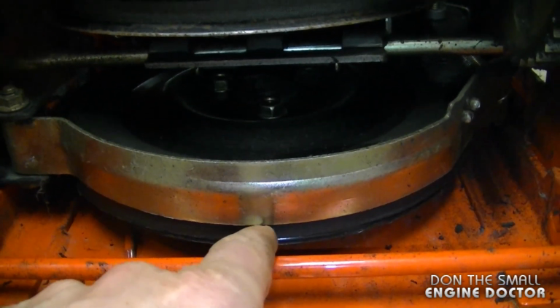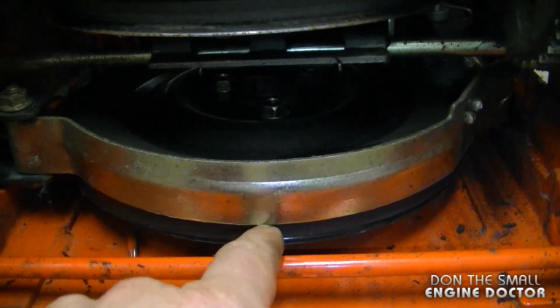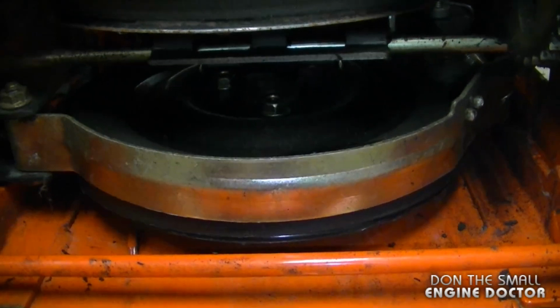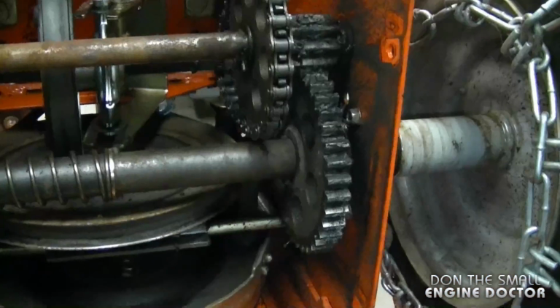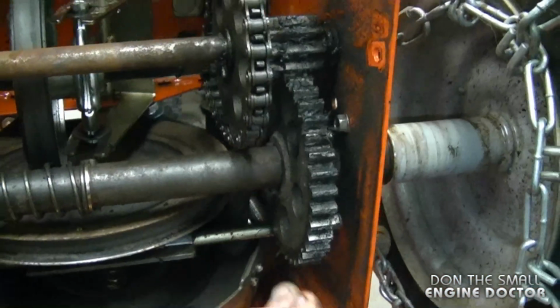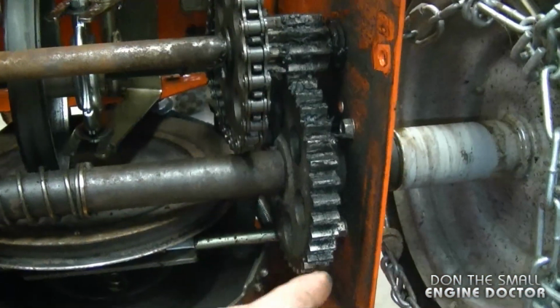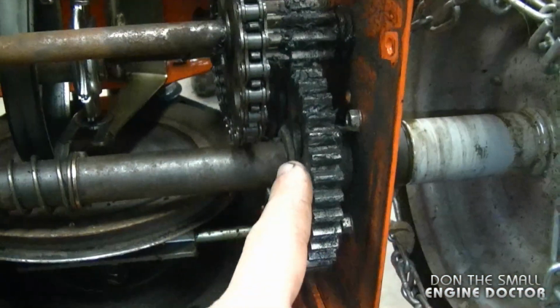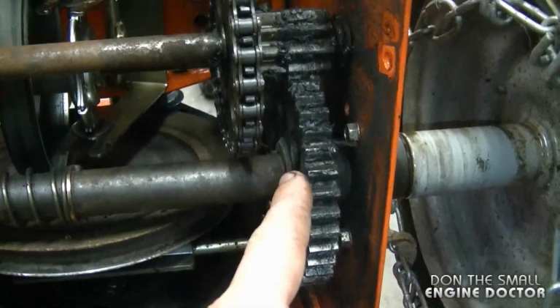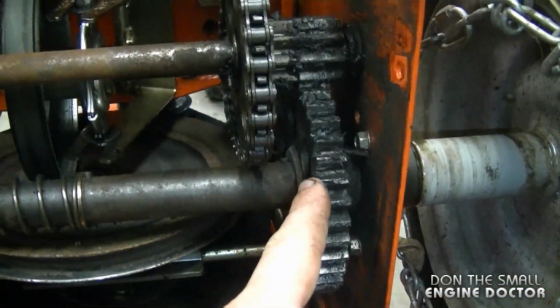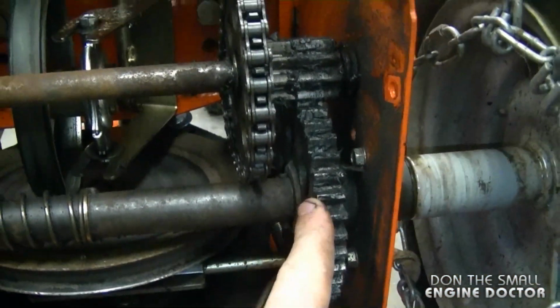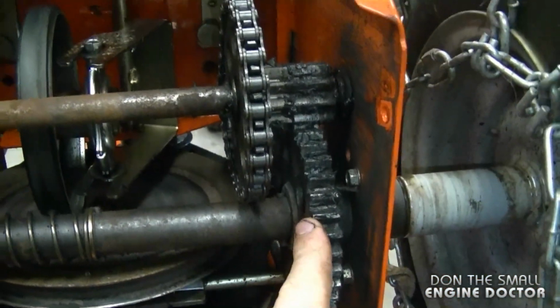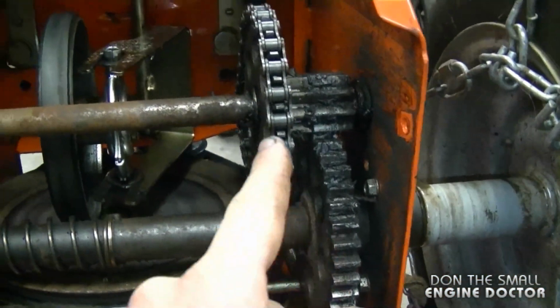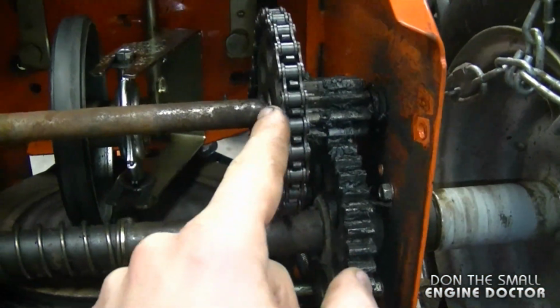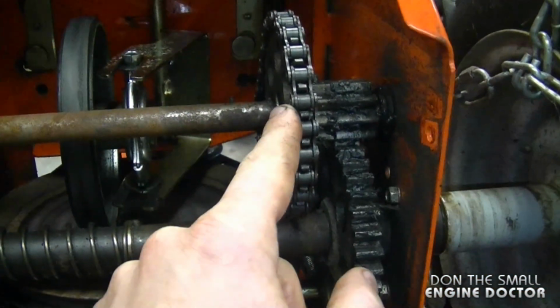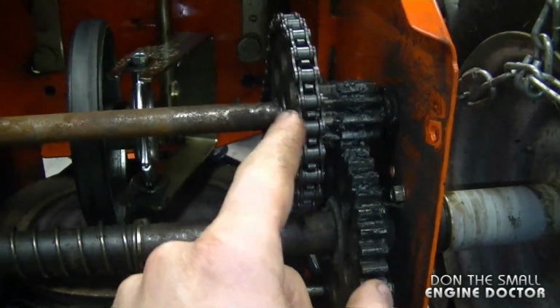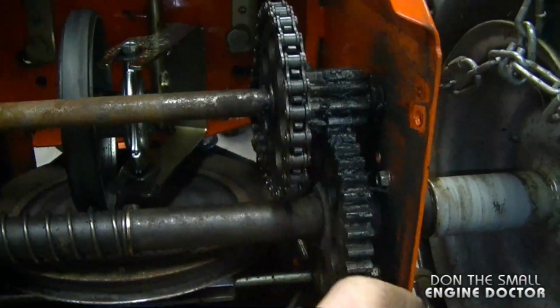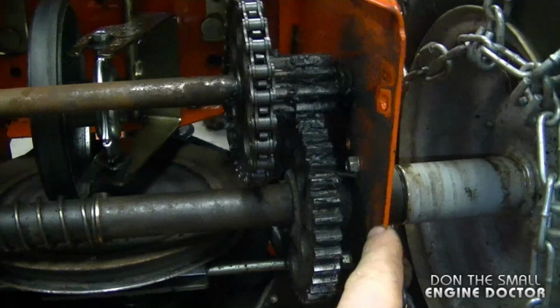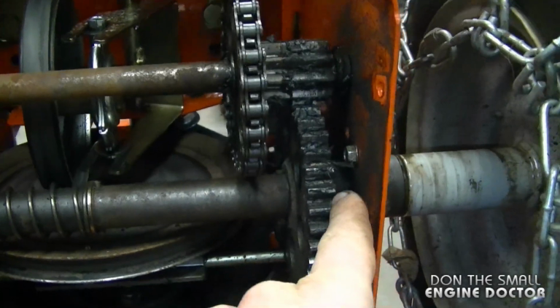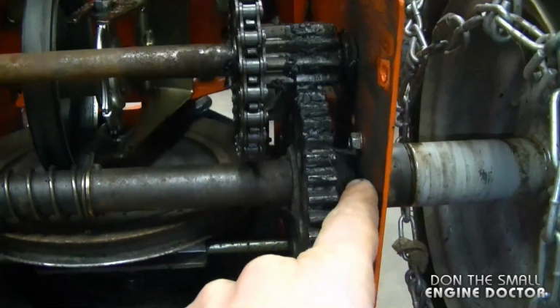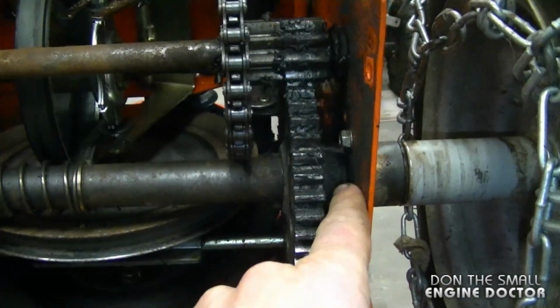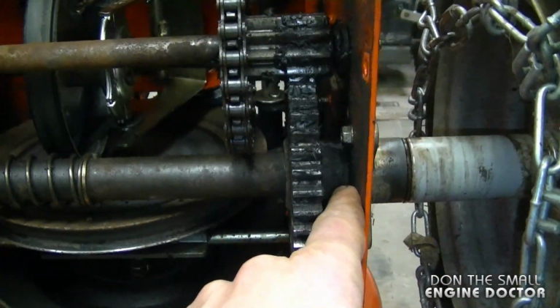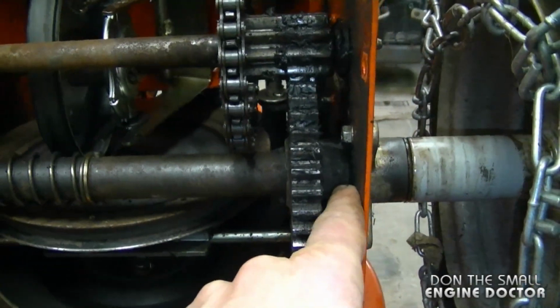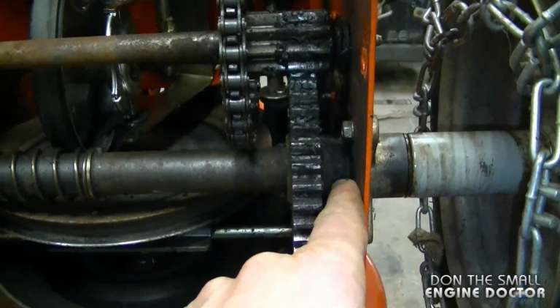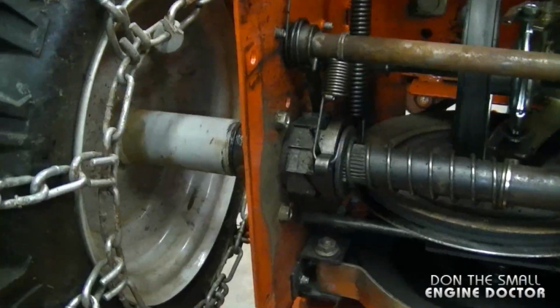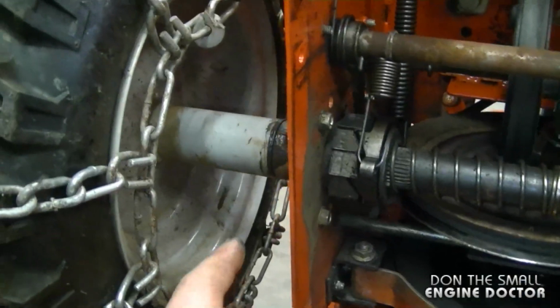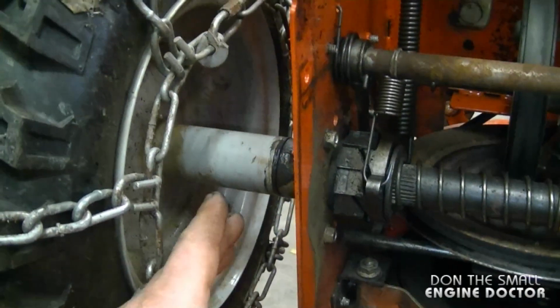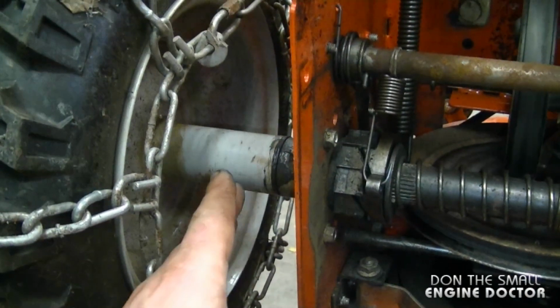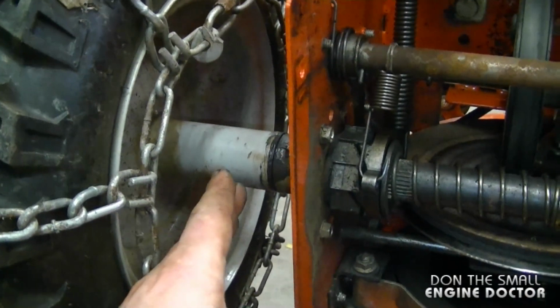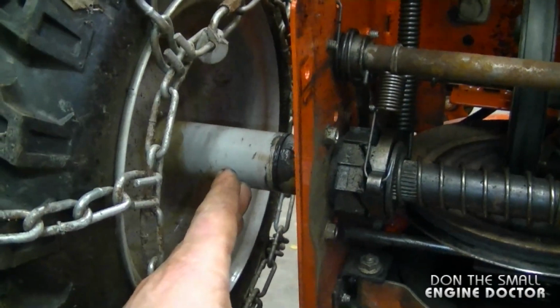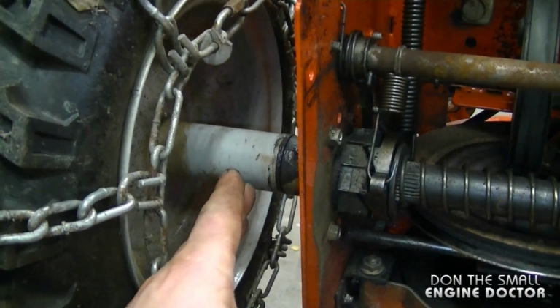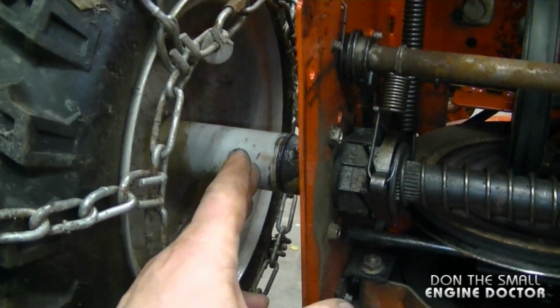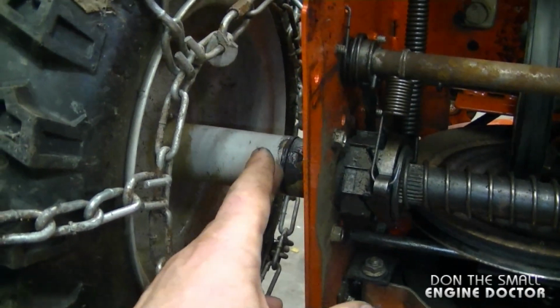The drive belt is over here, and the two auger belts are under here on the pulley. It's important every year to grease these gears and the chain as well, and also the bushings in the drive shaft.